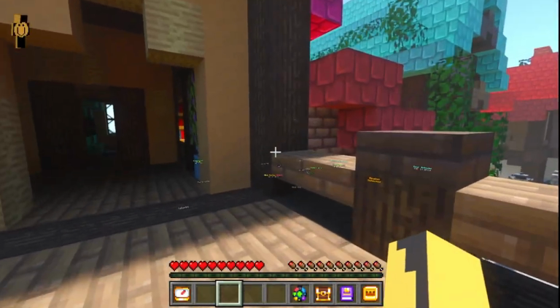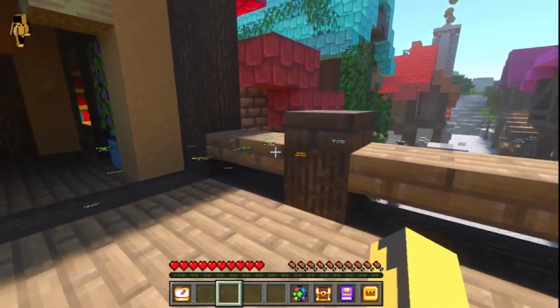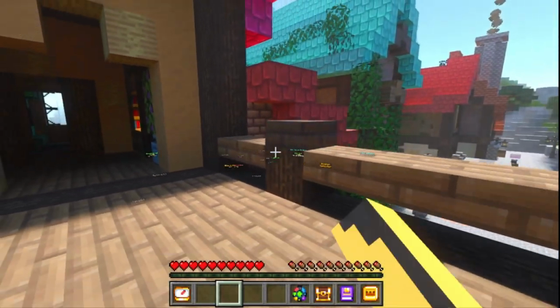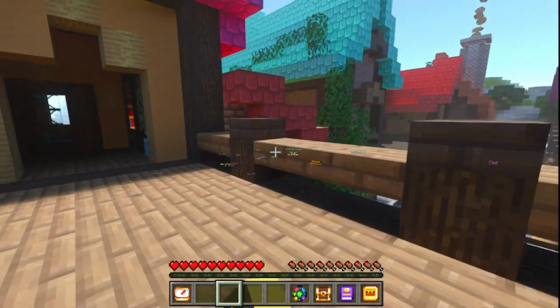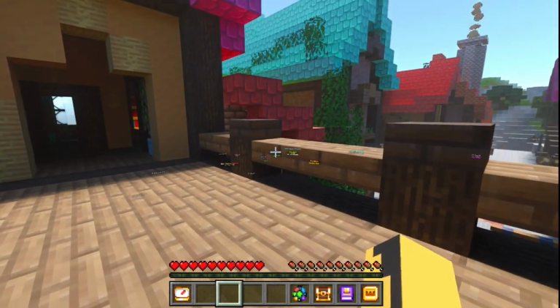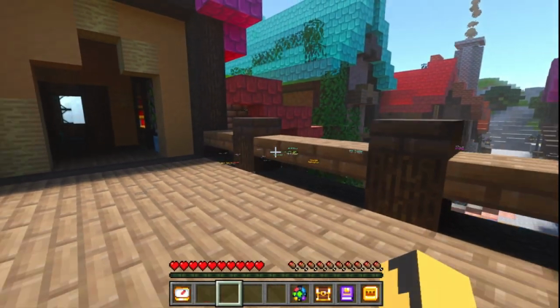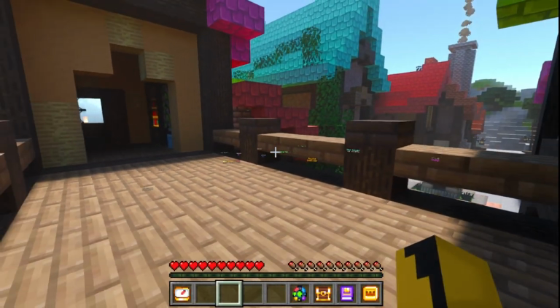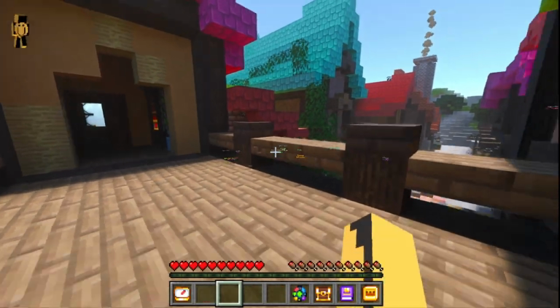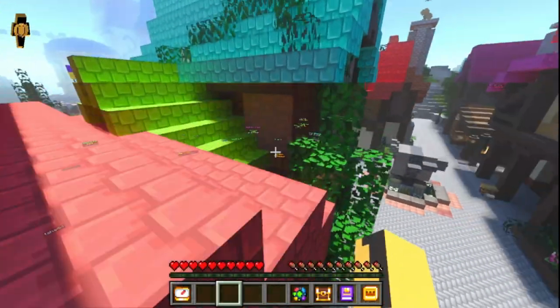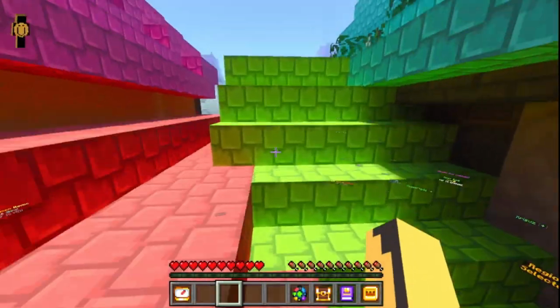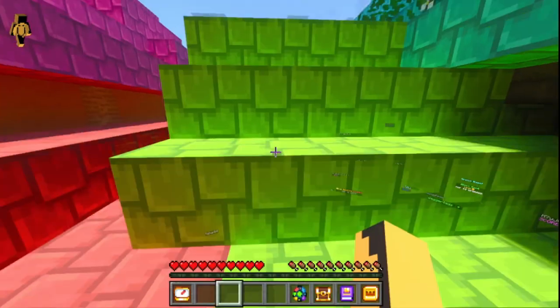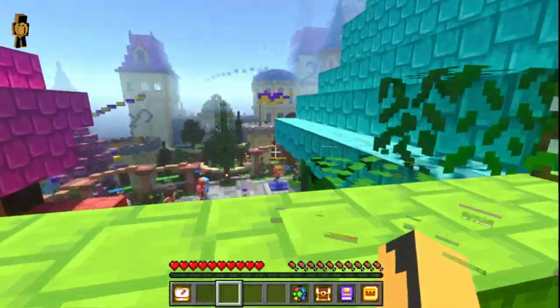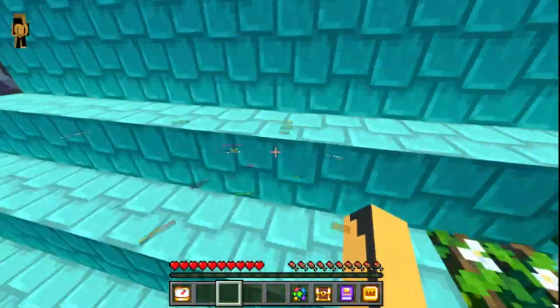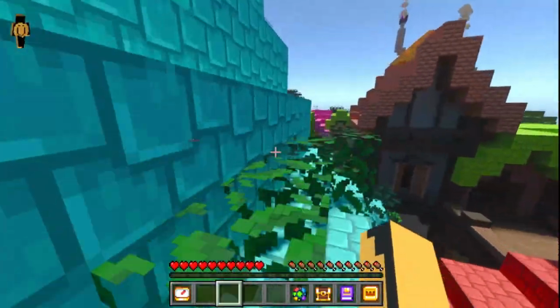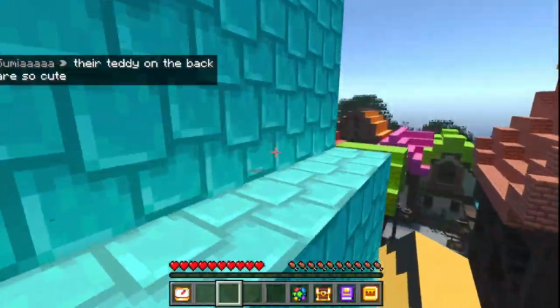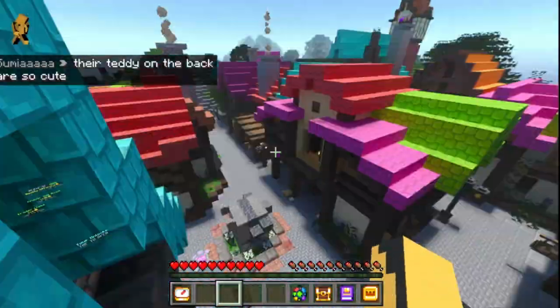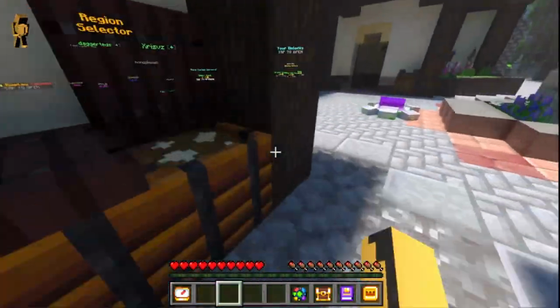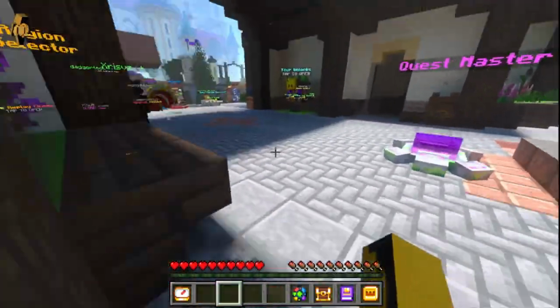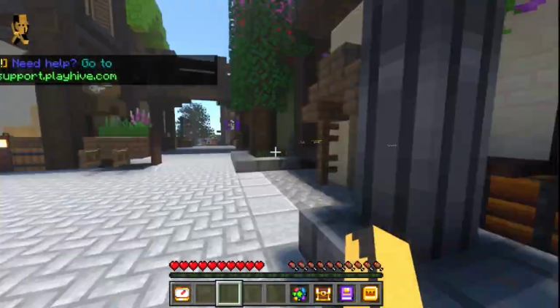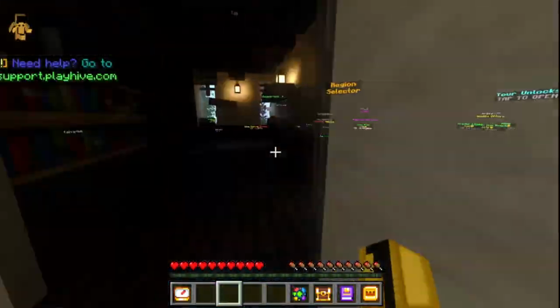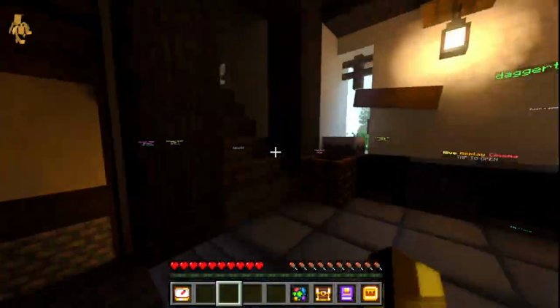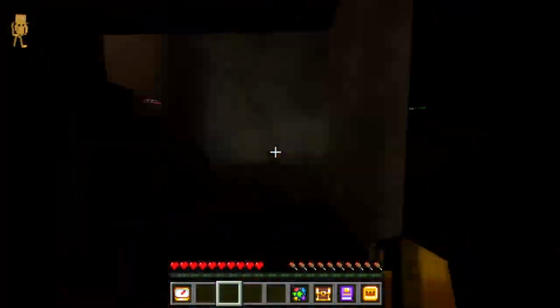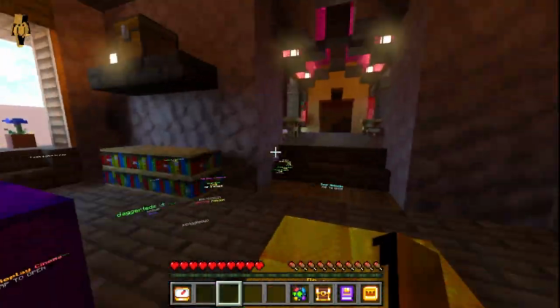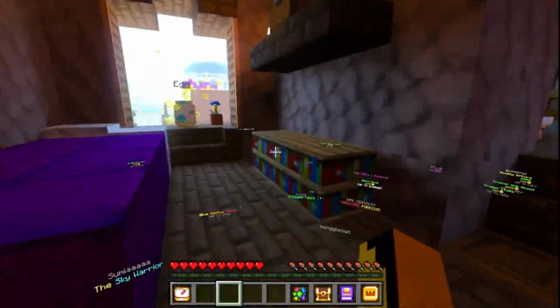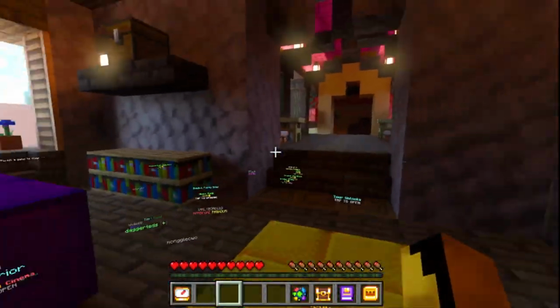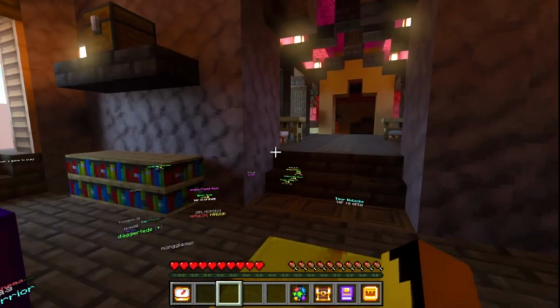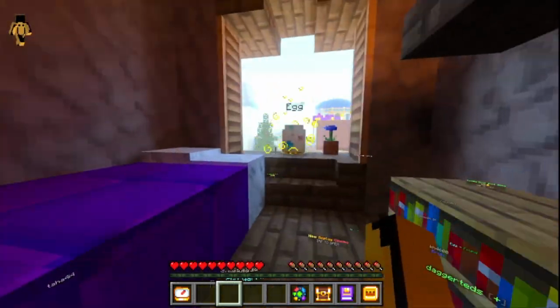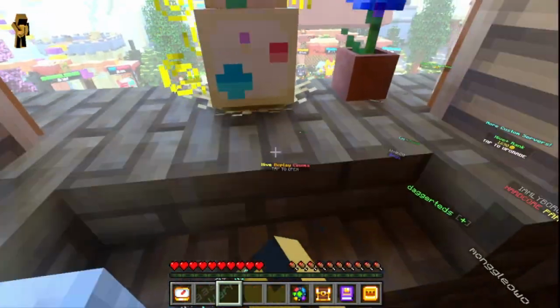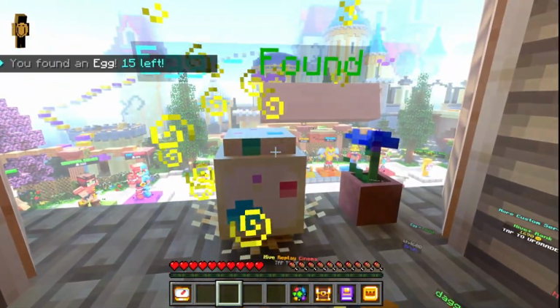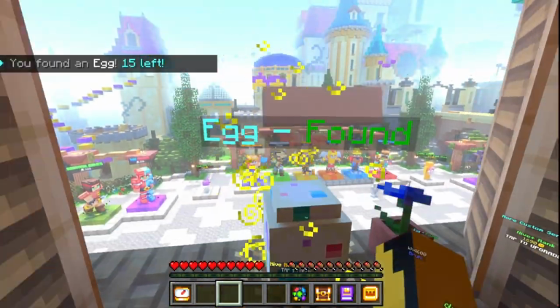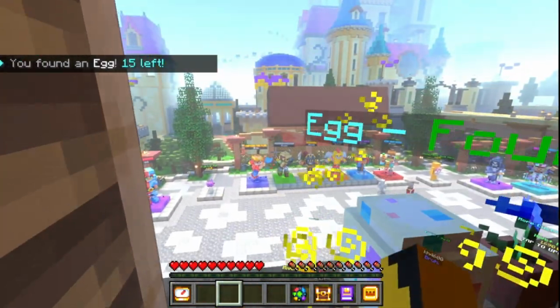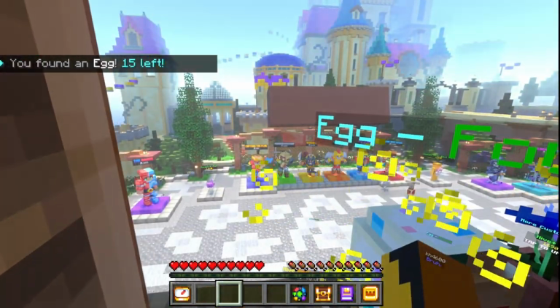After you find that one, right next to it you will see this long path. You will have to climb along these rooms to get to your next one and go through this building. Then eventually you'll get to your next egg.